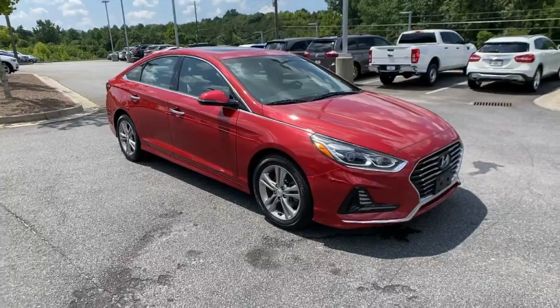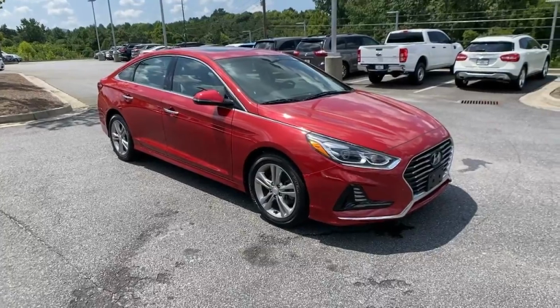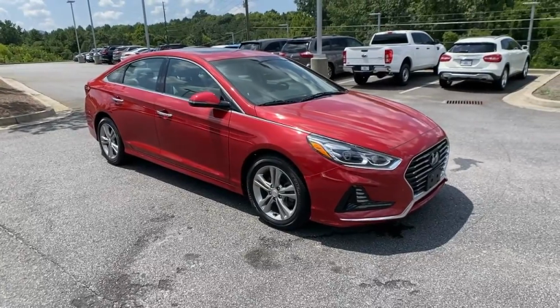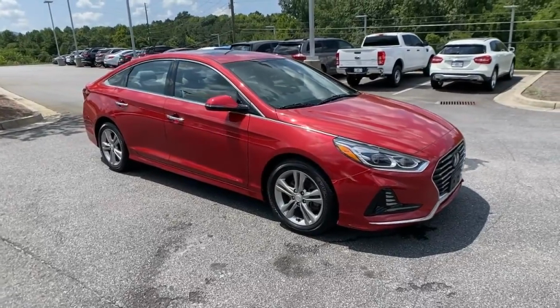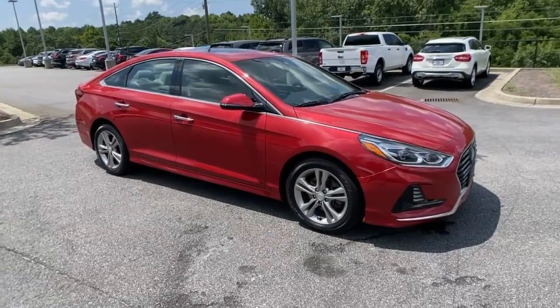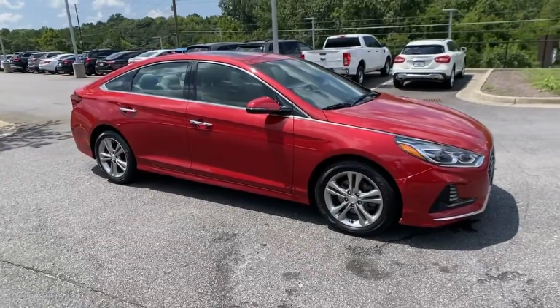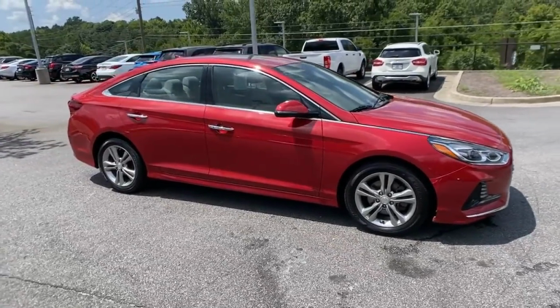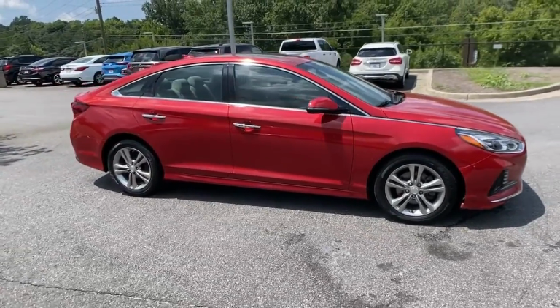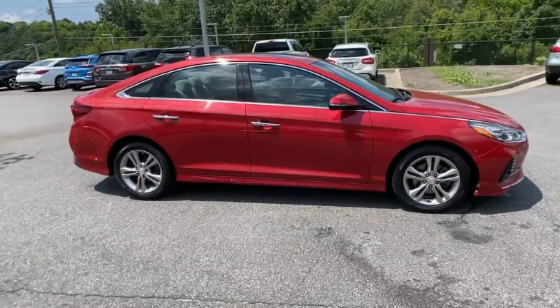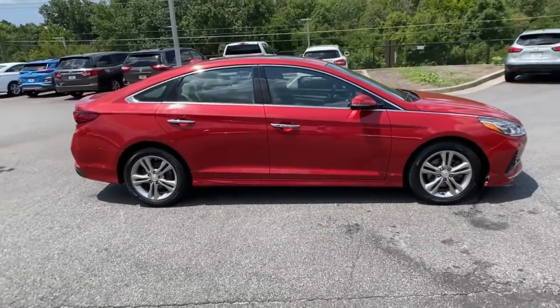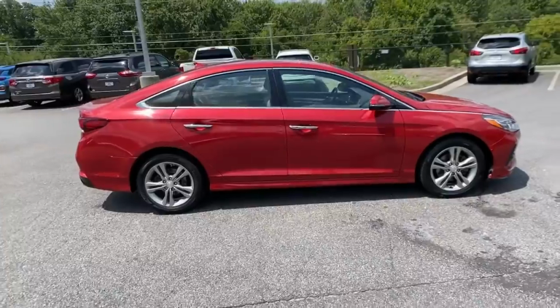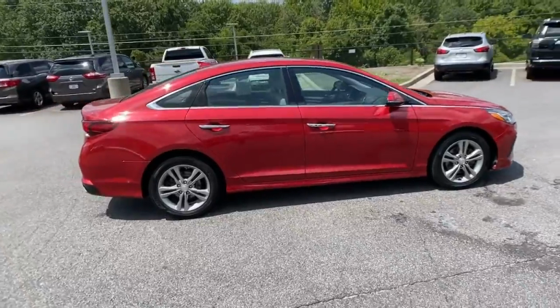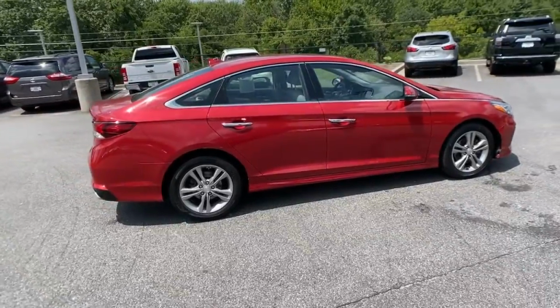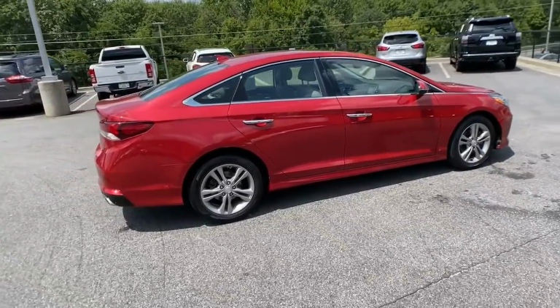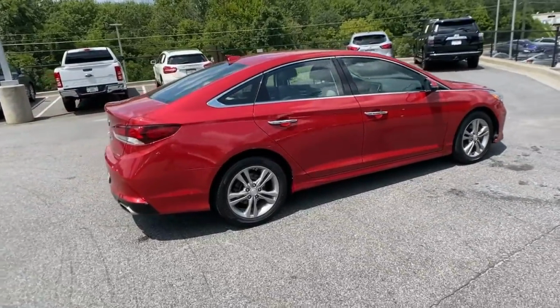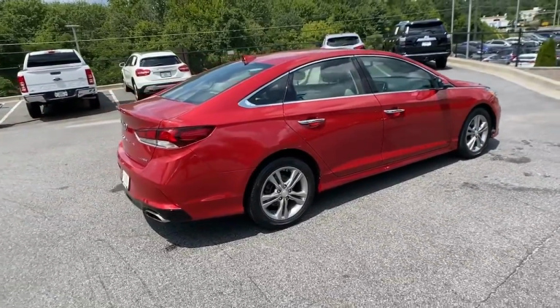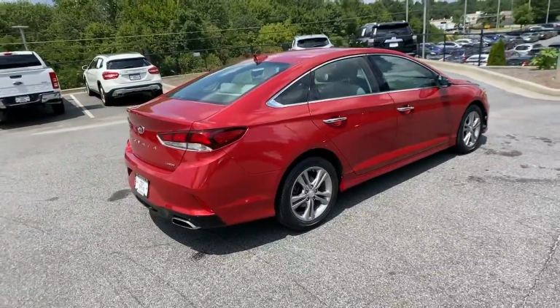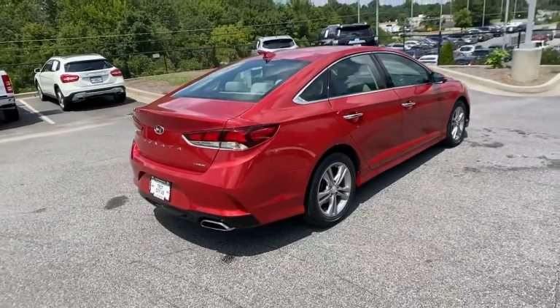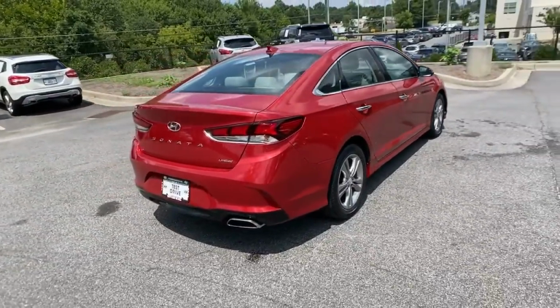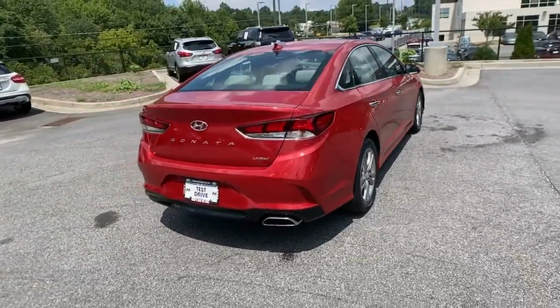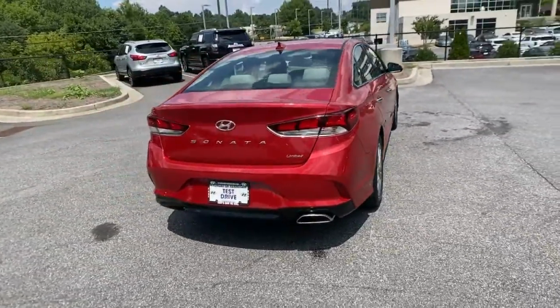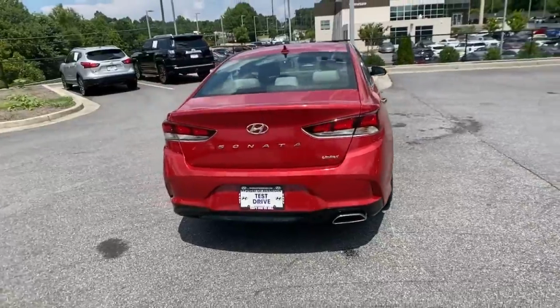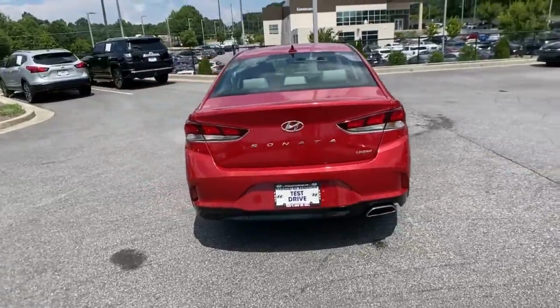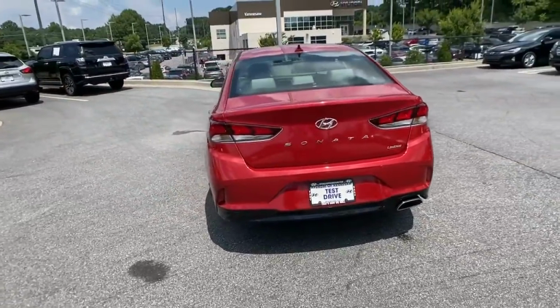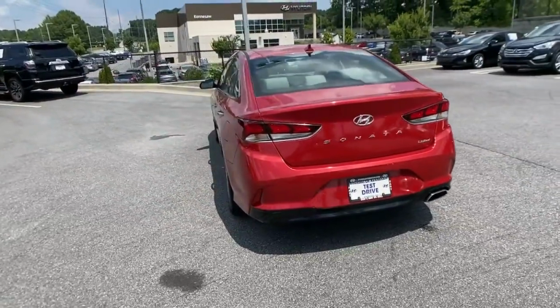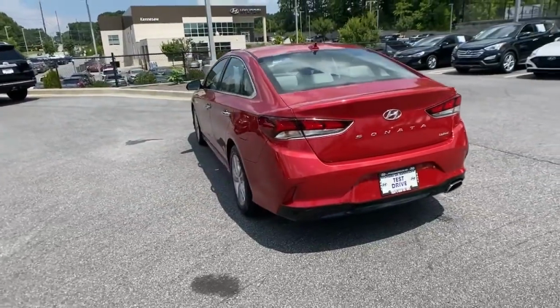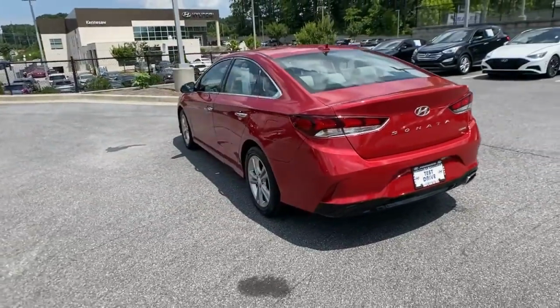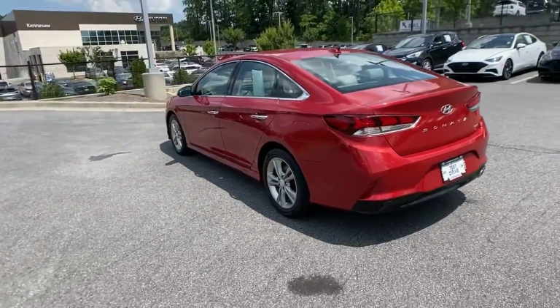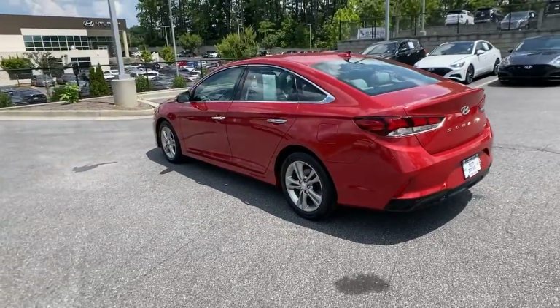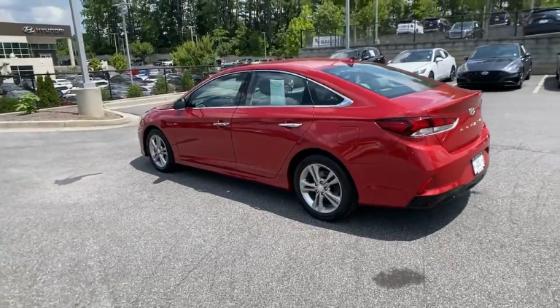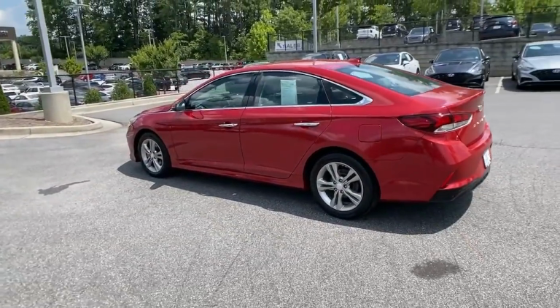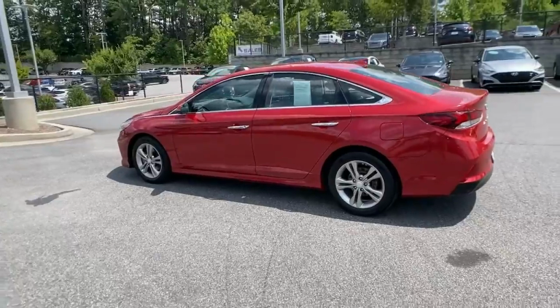Can you see yourself in the 2018 Hyundai Sonata? This vehicle is an outstanding buy with fewer than 30,000 miles on the odometer. Whether you're commuting or cruising country roads, this smooth and spacious Sonata makes travel a treat.